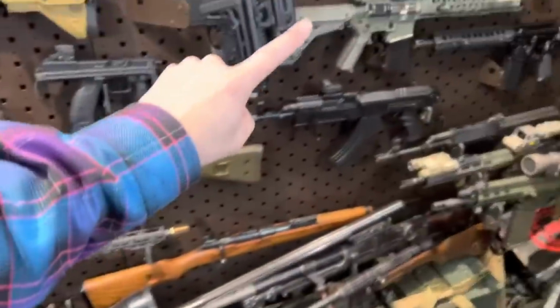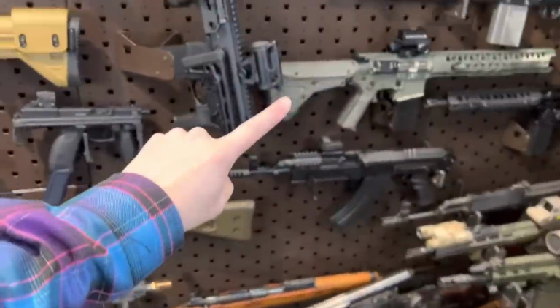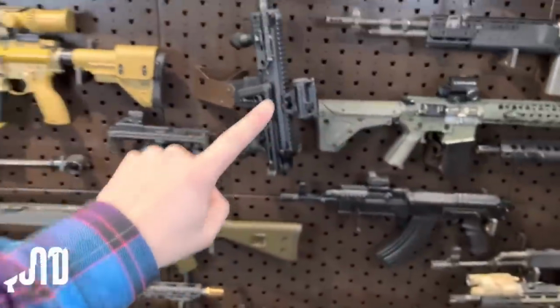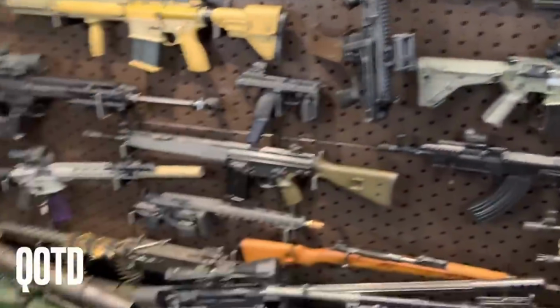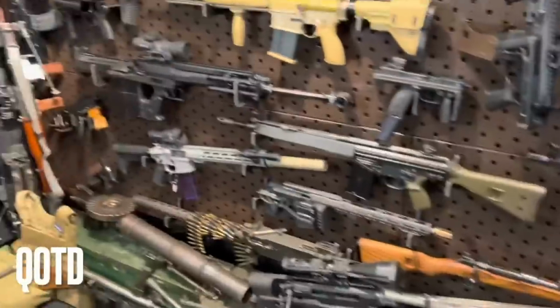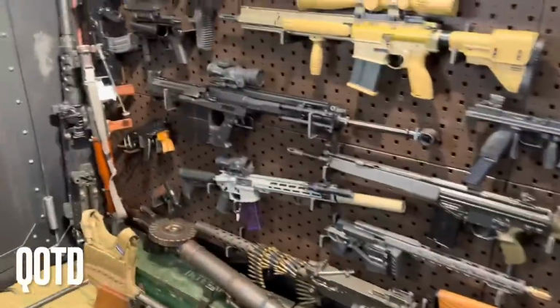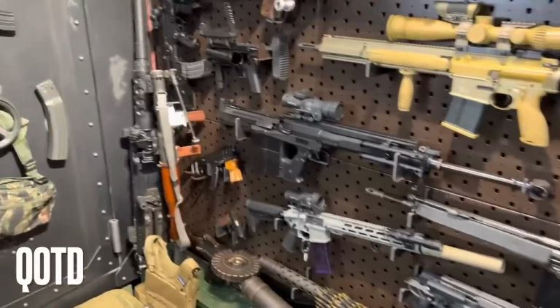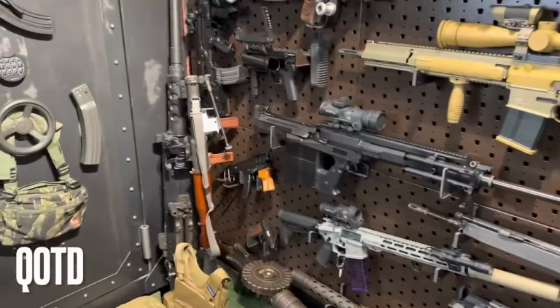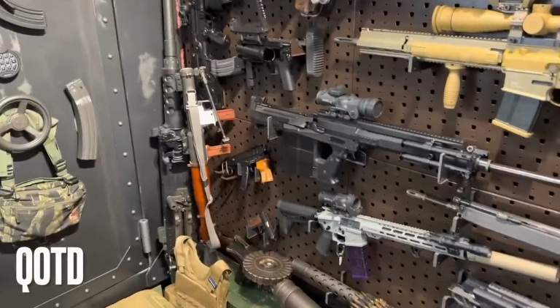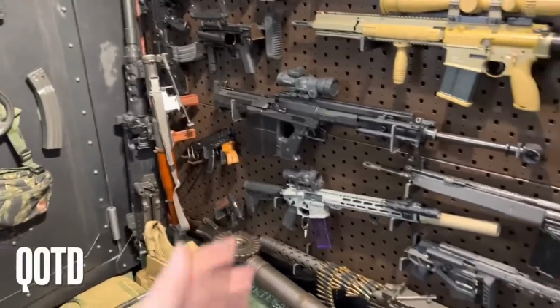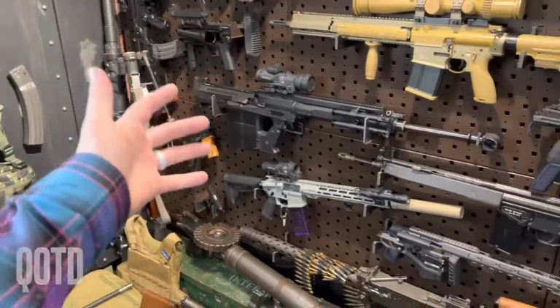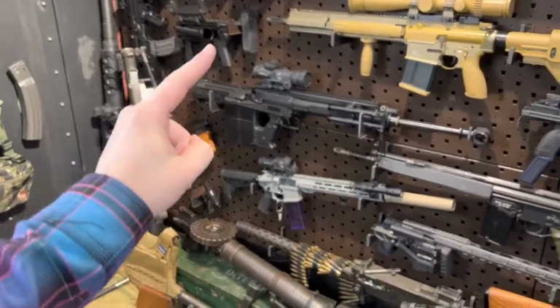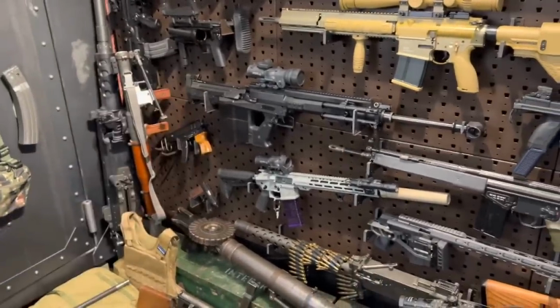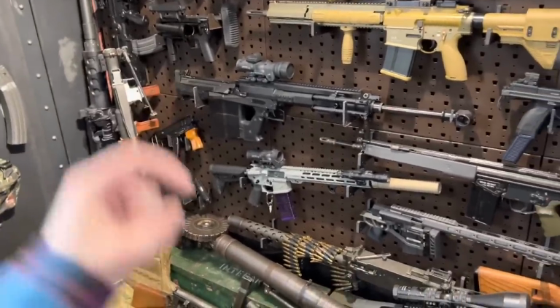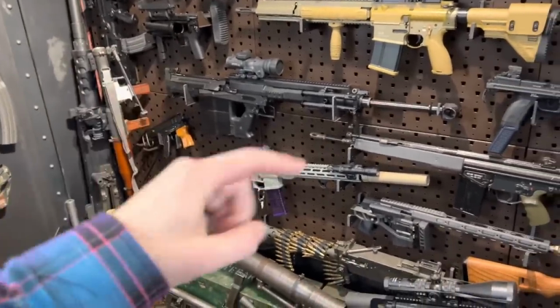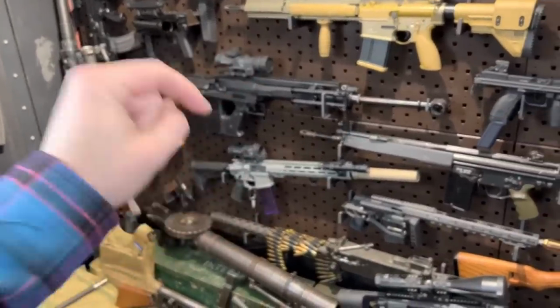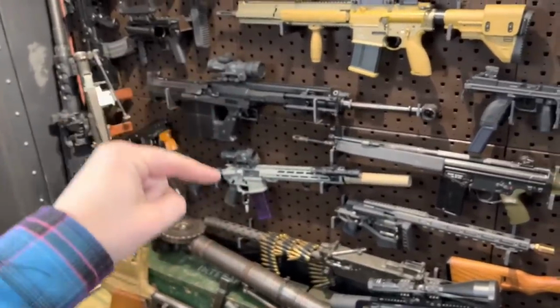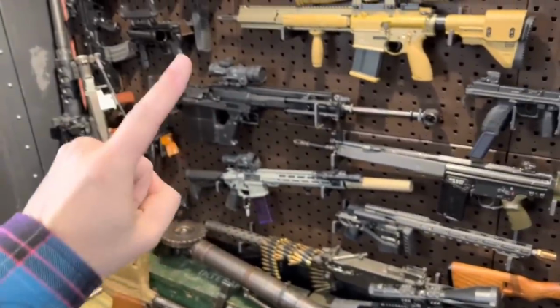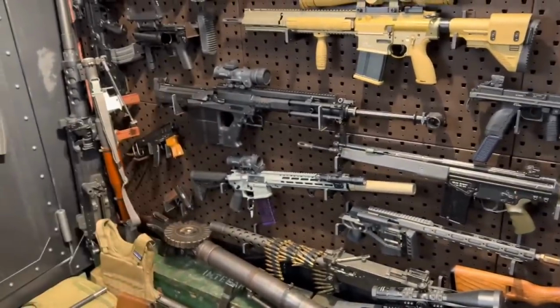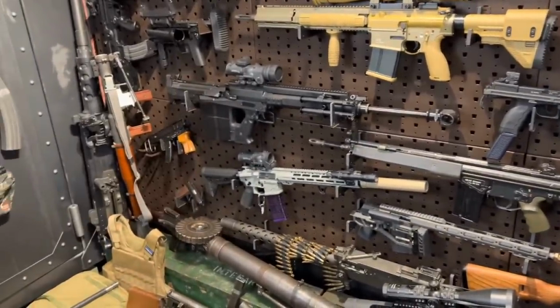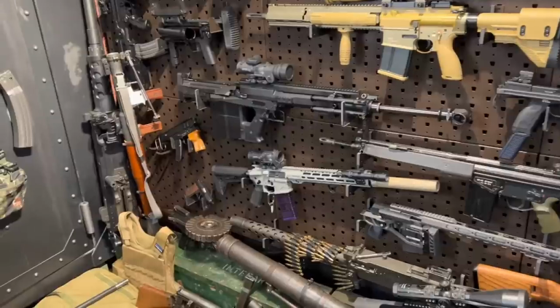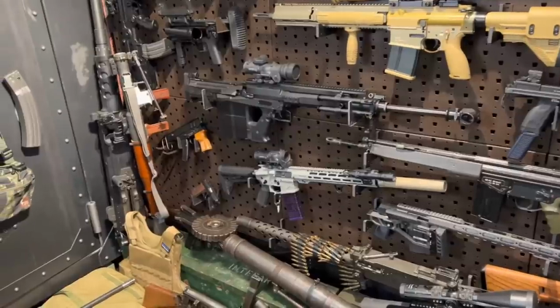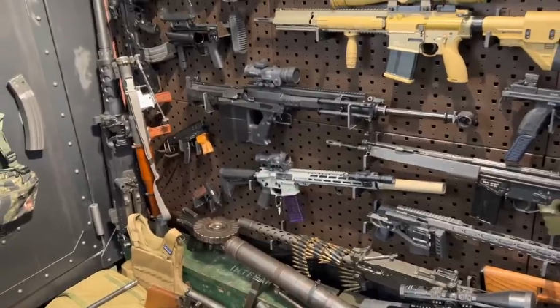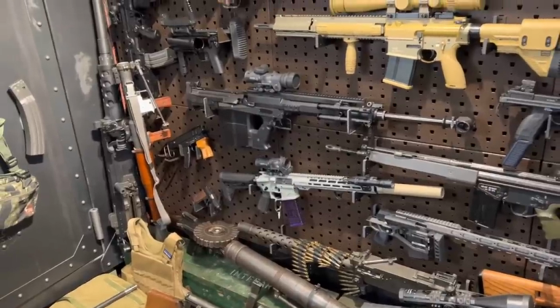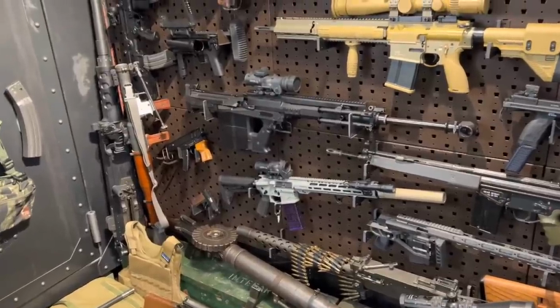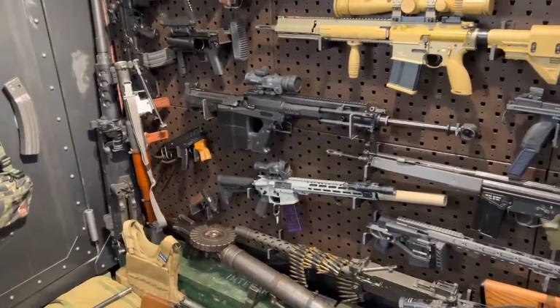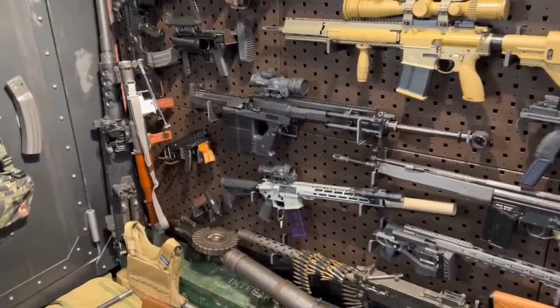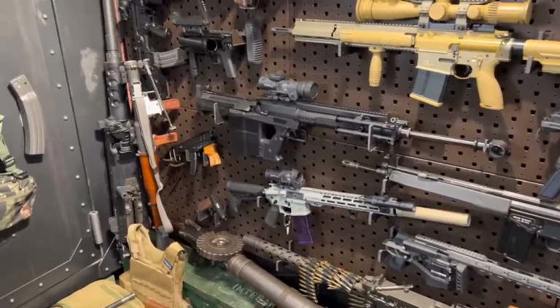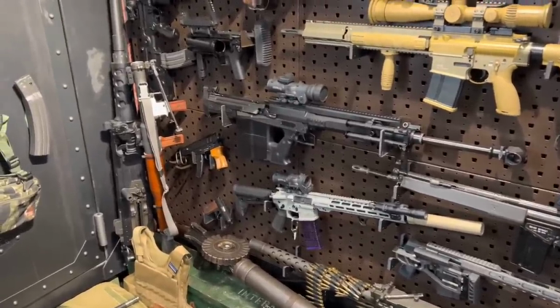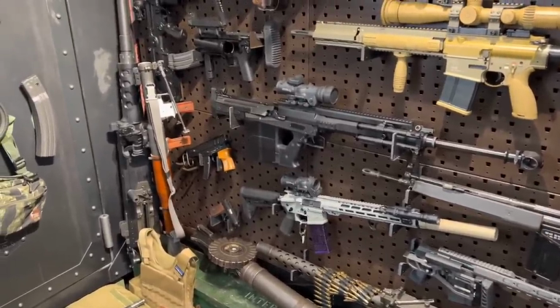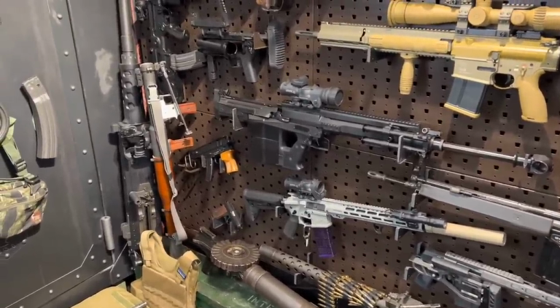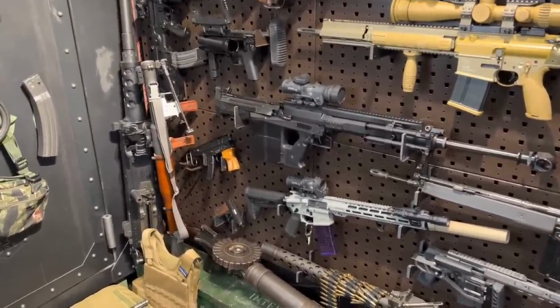Question of the day: what is the most ridiculous gun you just want to take to the range and have fun with? Comment below — I'll give you my answer at the end of the video. Most of you will probably have never heard of it; I myself didn't hear about it until this morning.